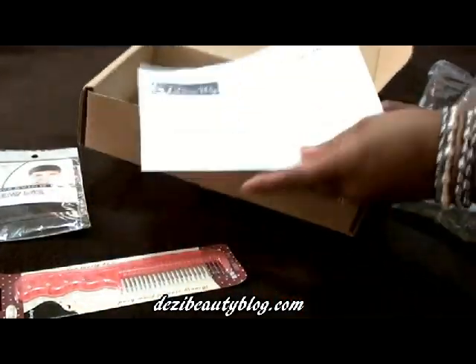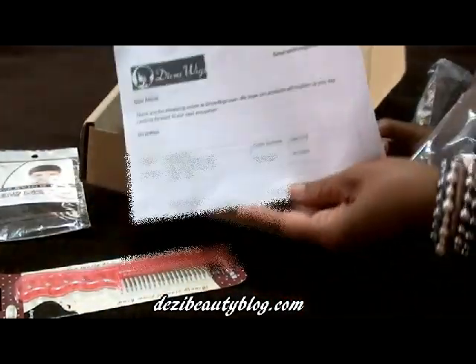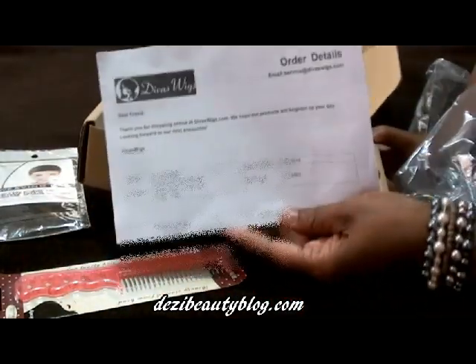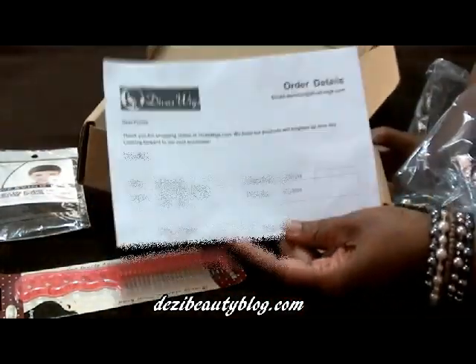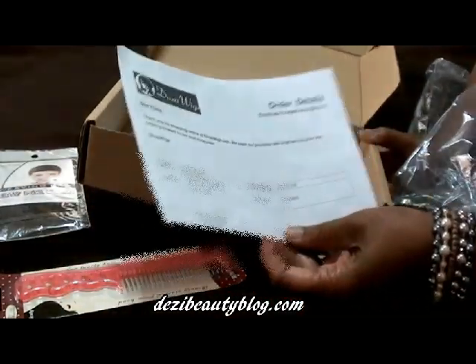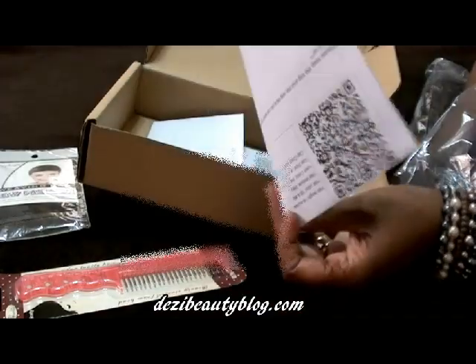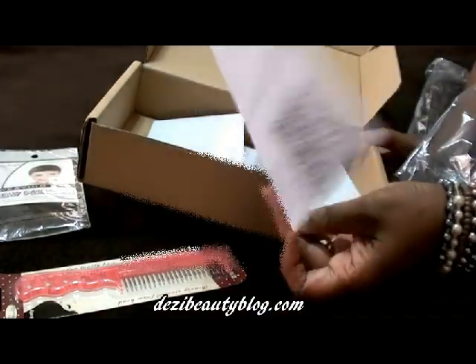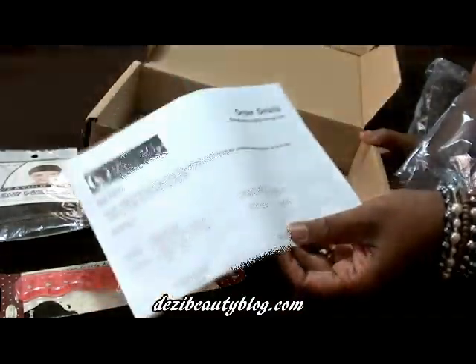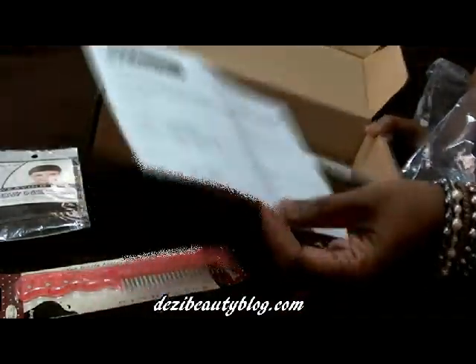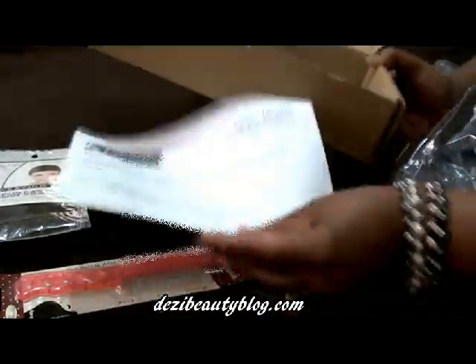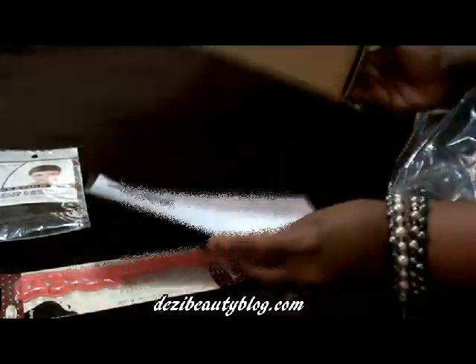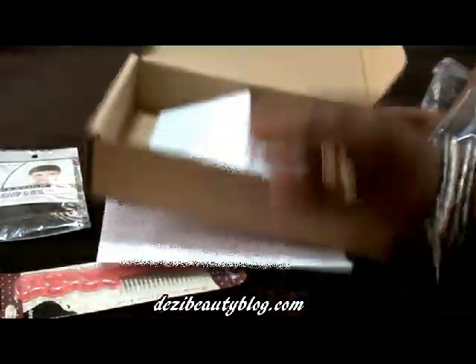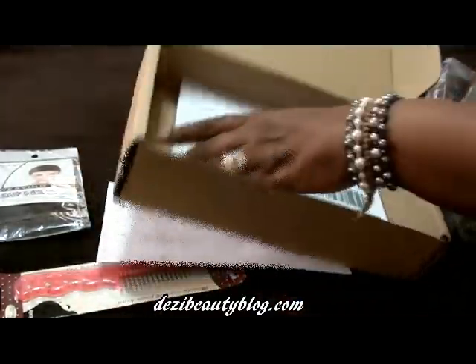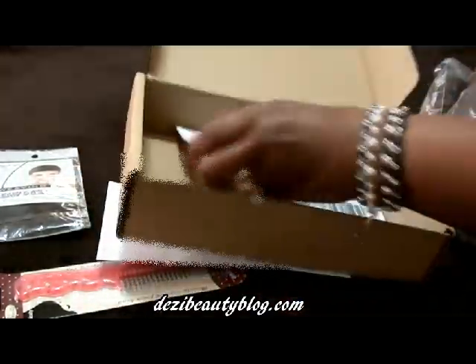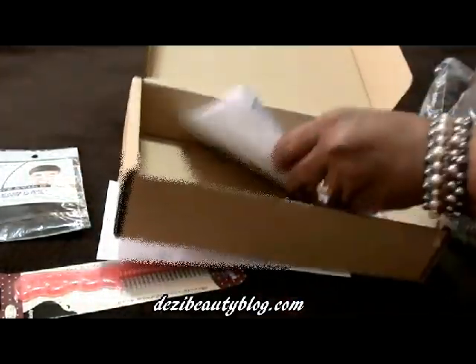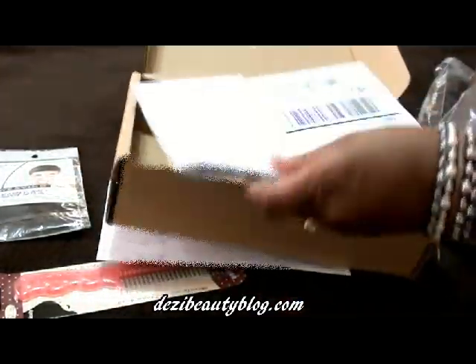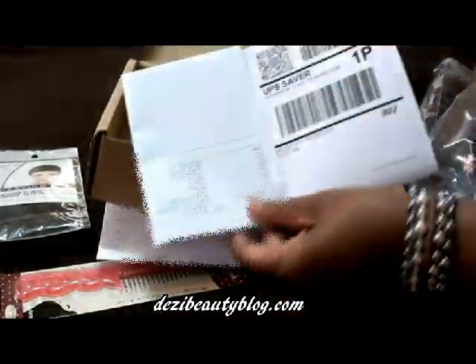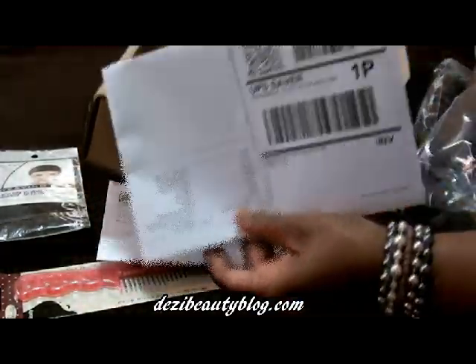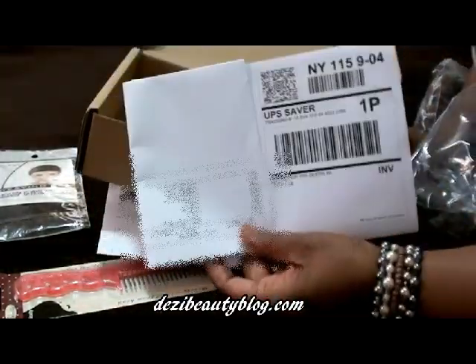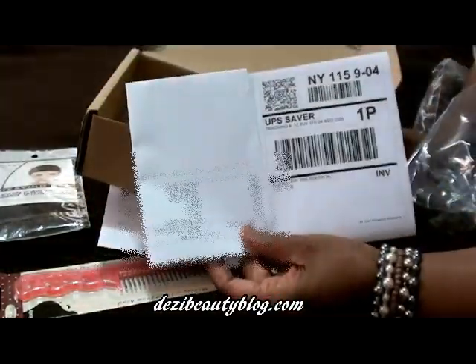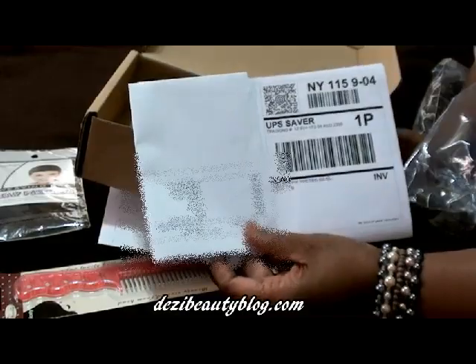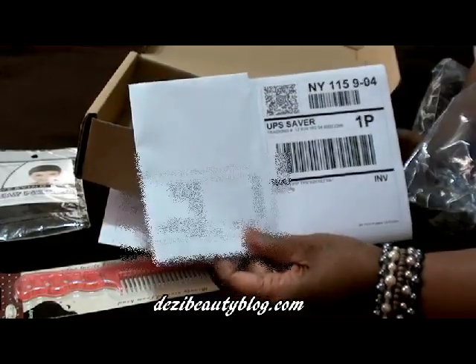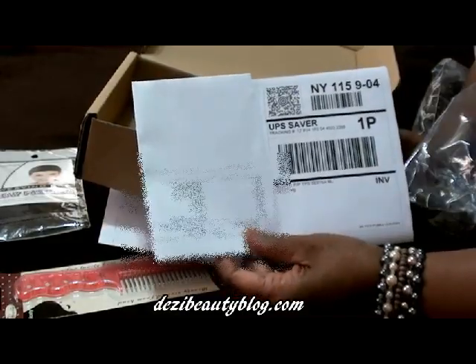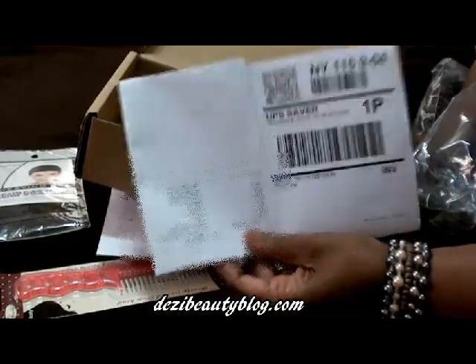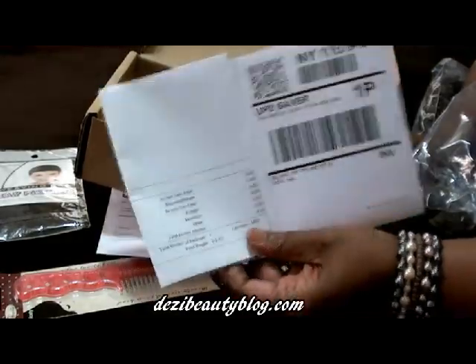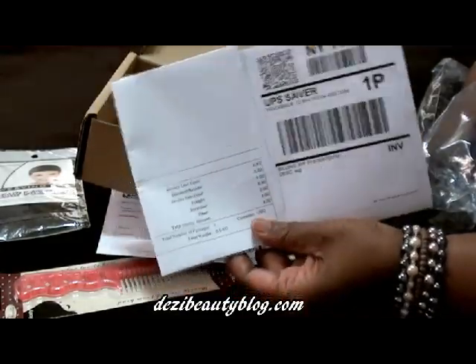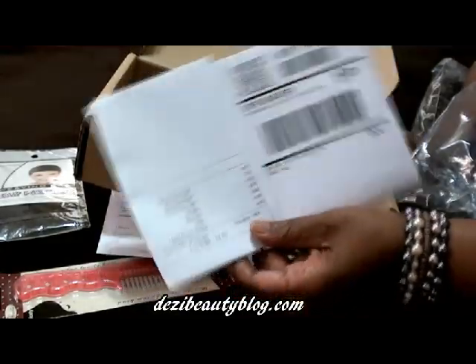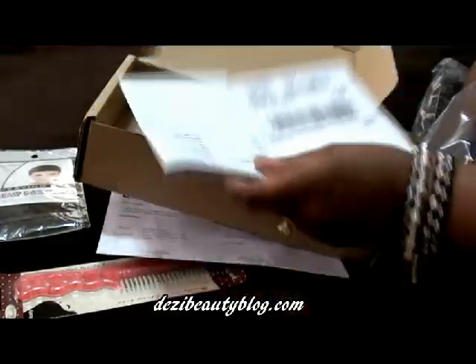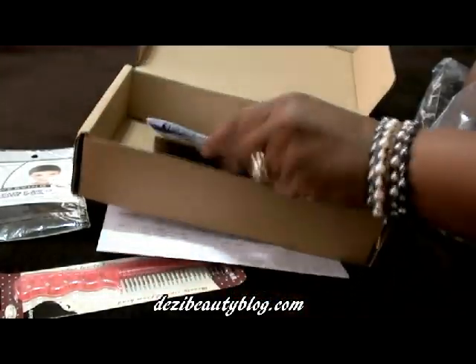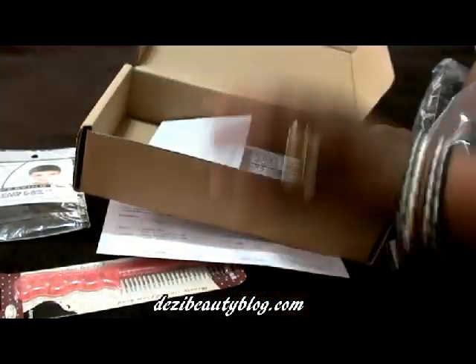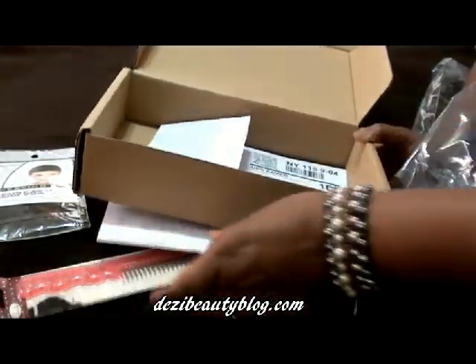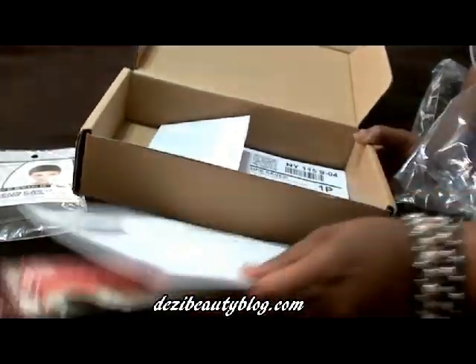Inside again is the information on your order. And also, if you need to, your mailing slip is available for you to send back your wig.